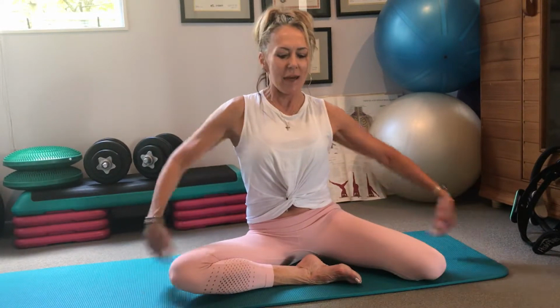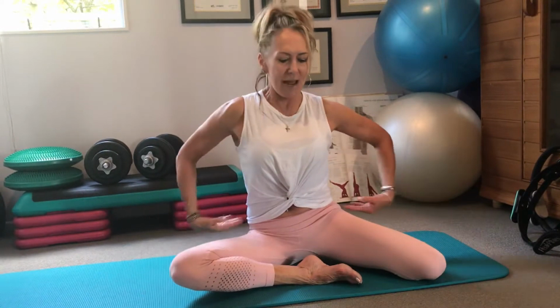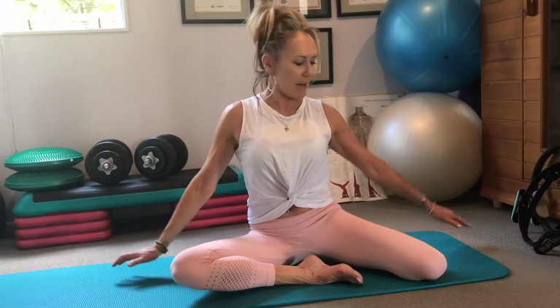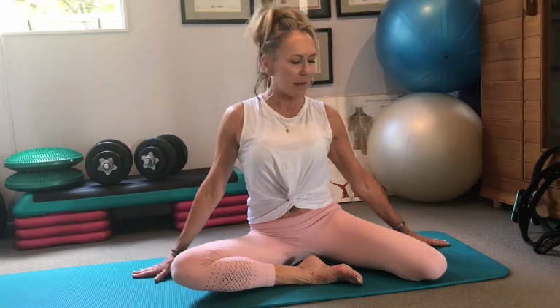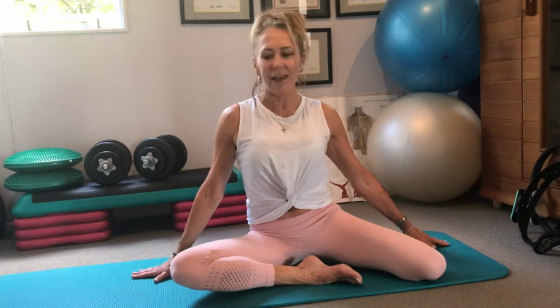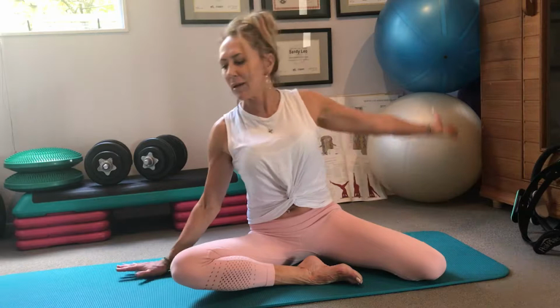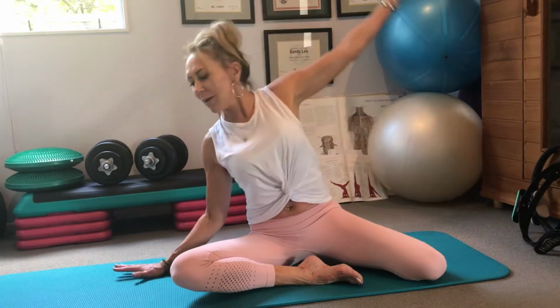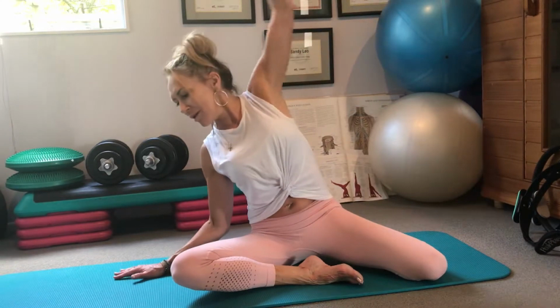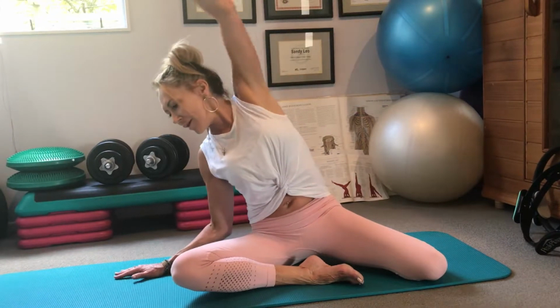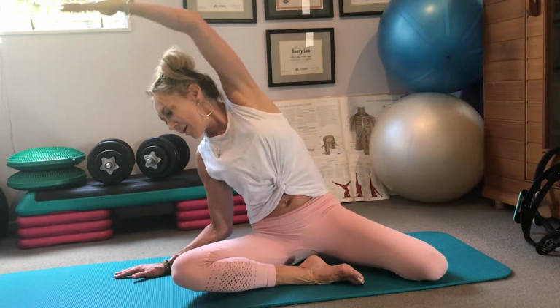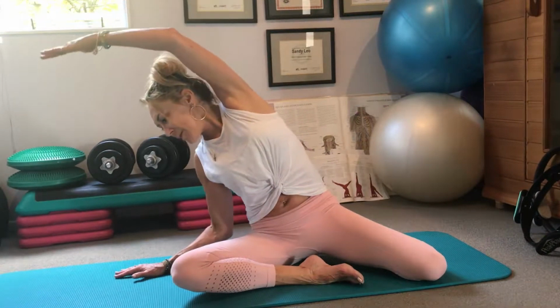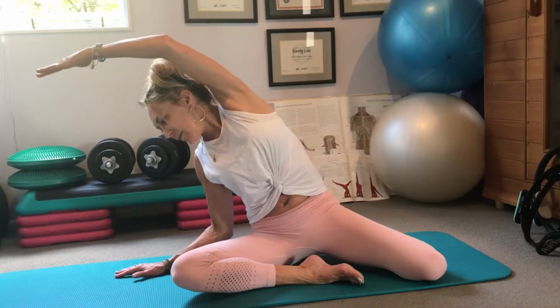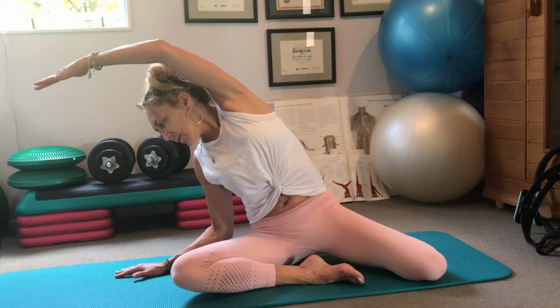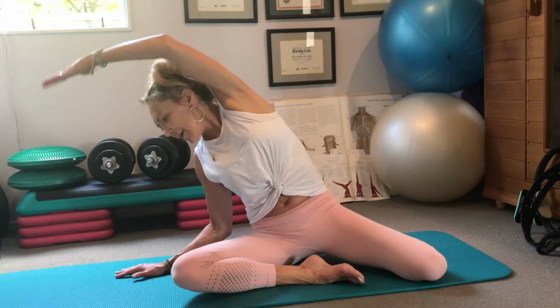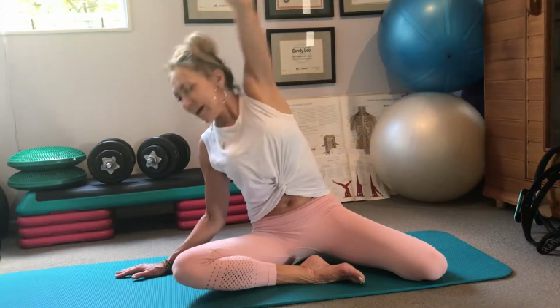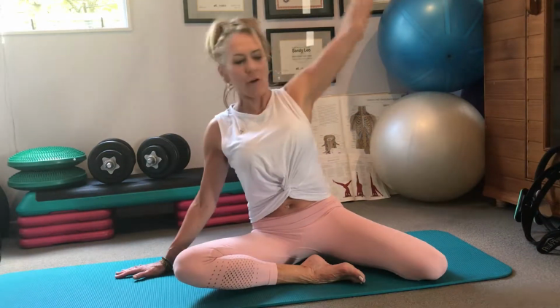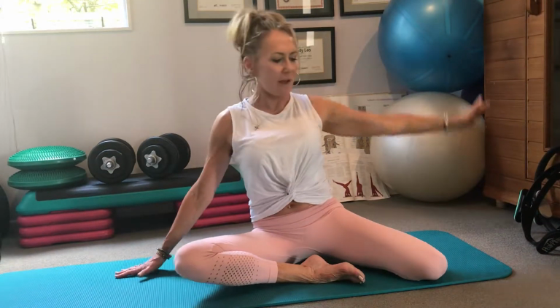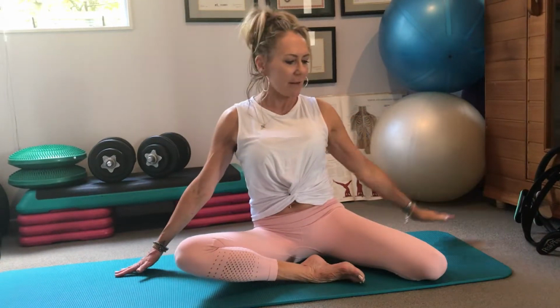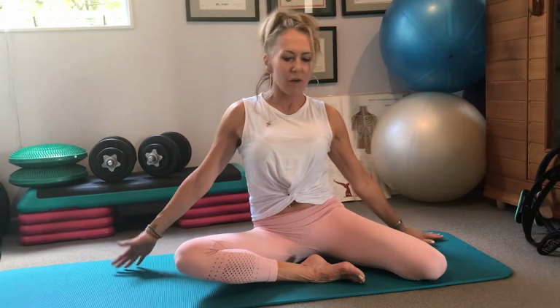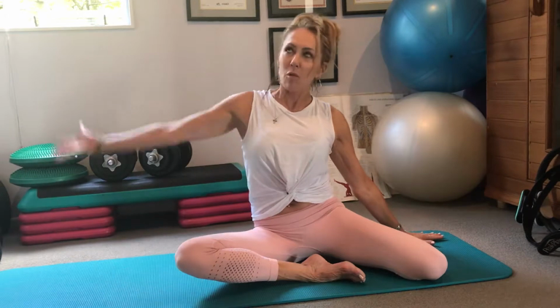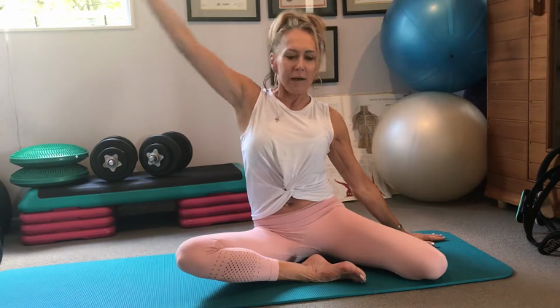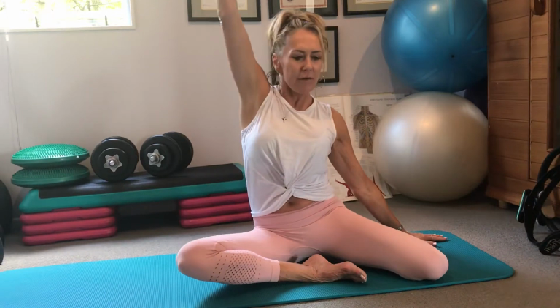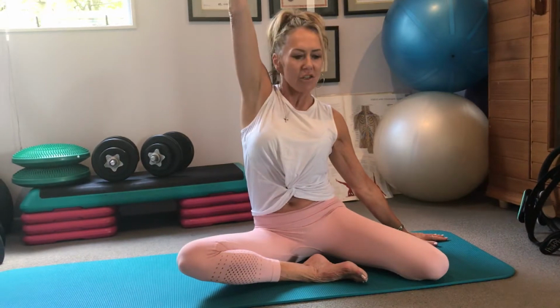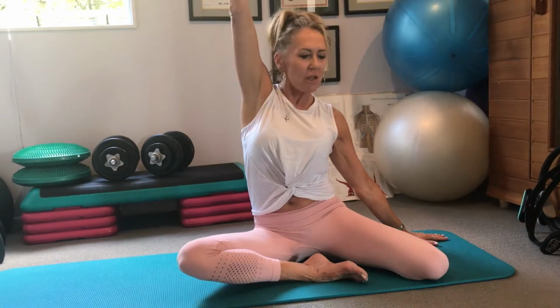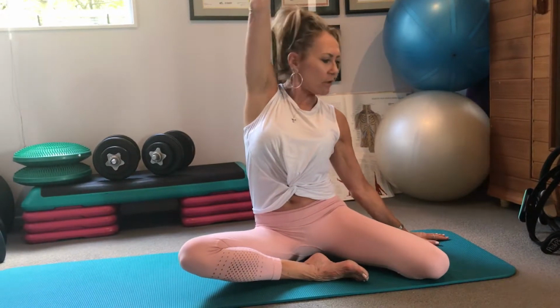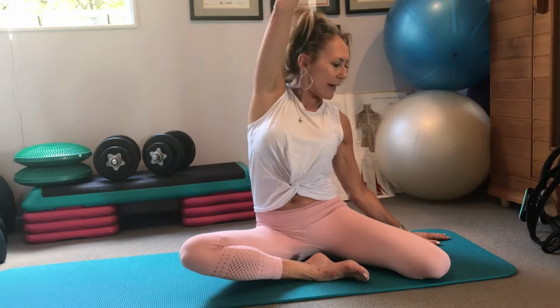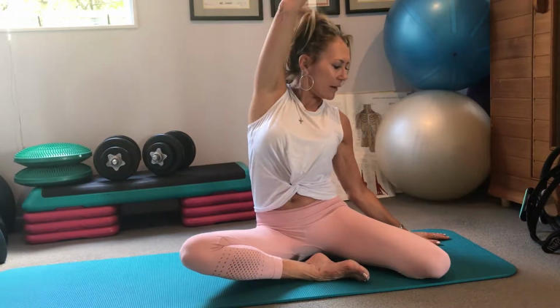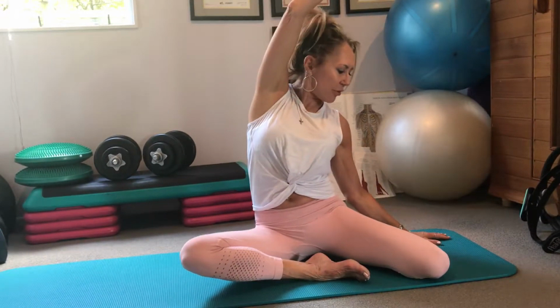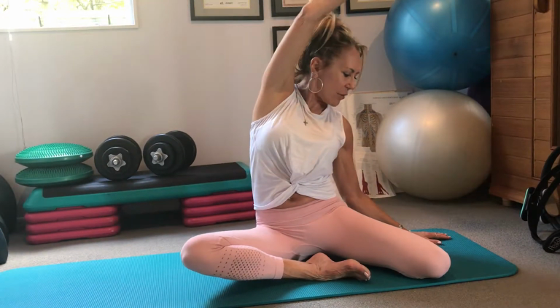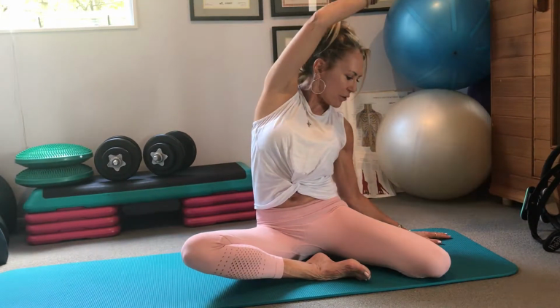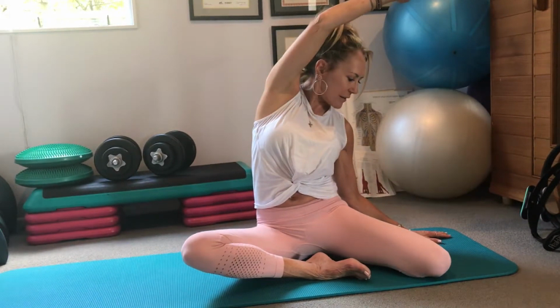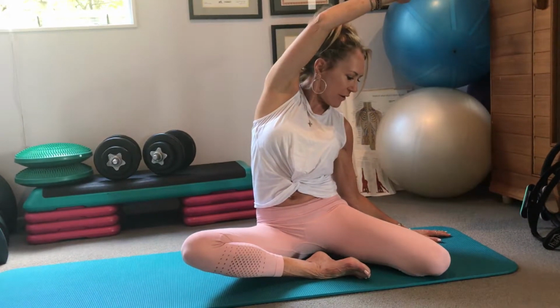Hands in line with your hips and exhale, come across. Palms down and come back over. And we're going to do the one — reach, two — lean, and three — pull back in your waist to come over.